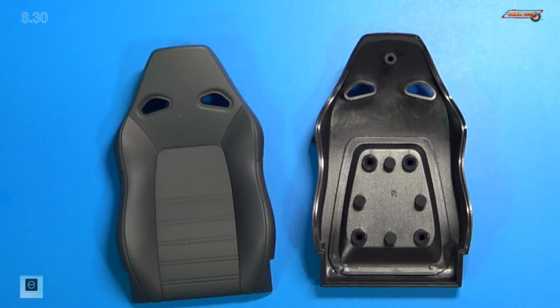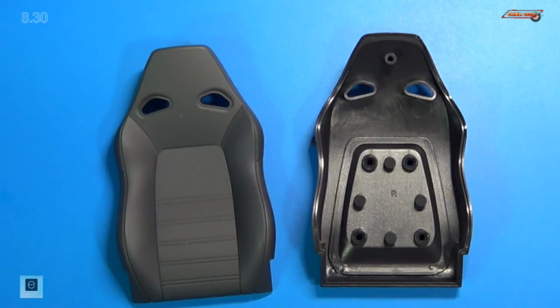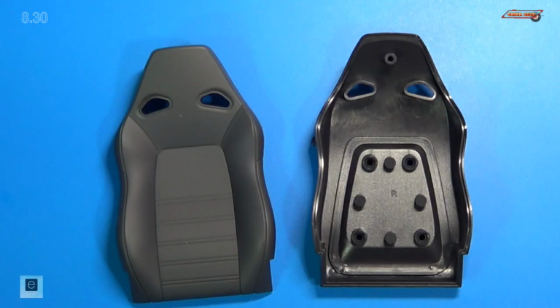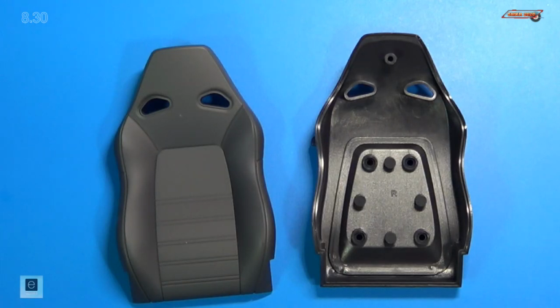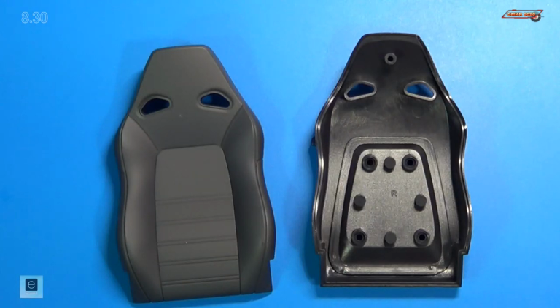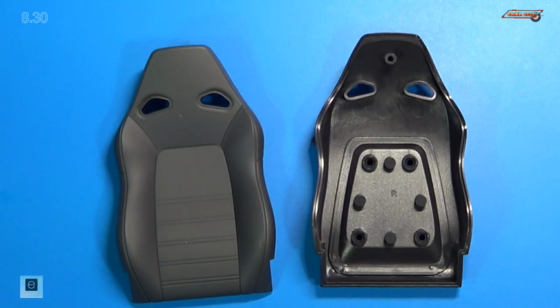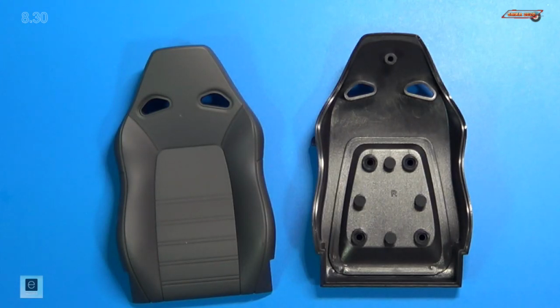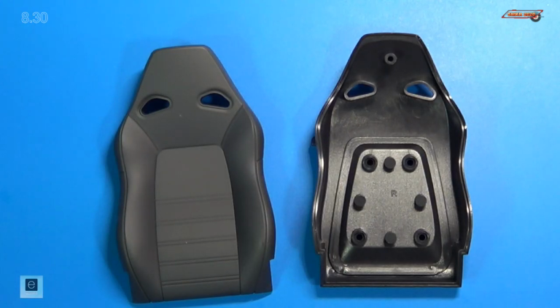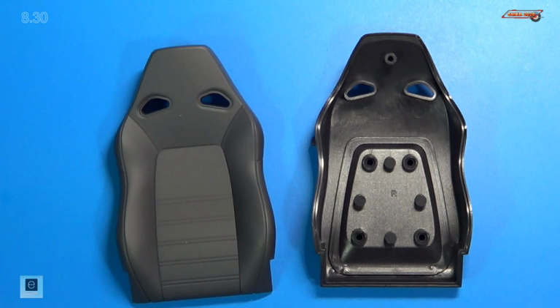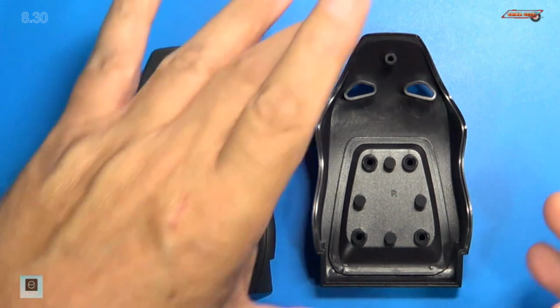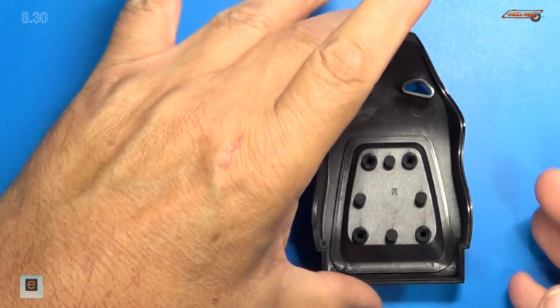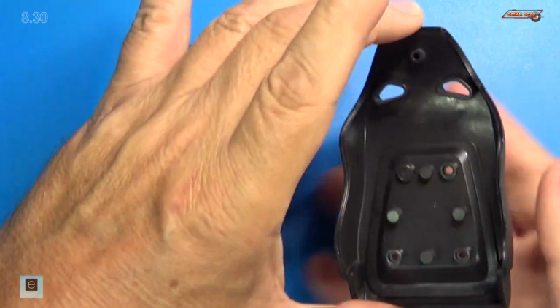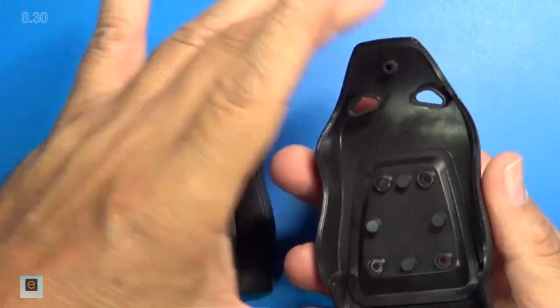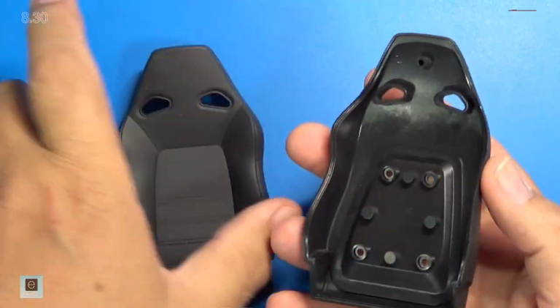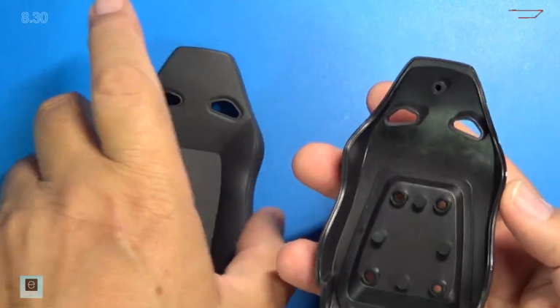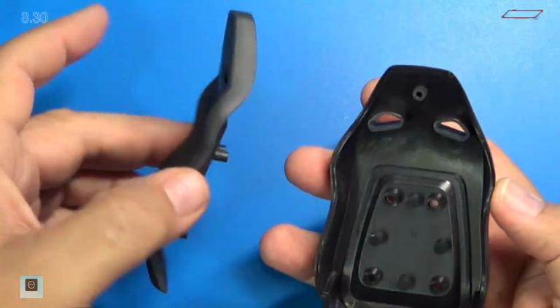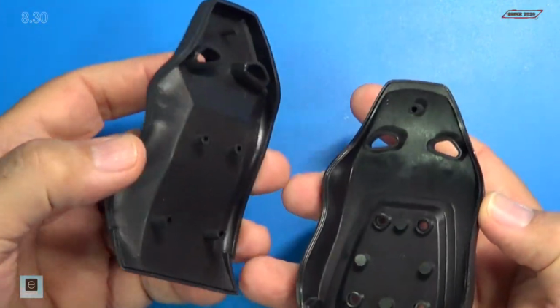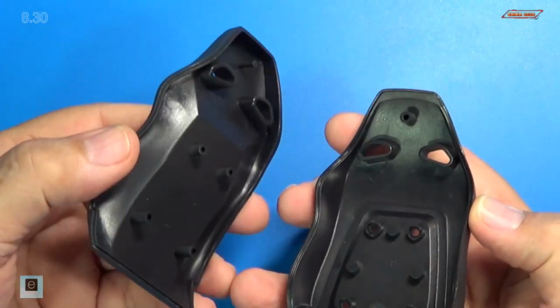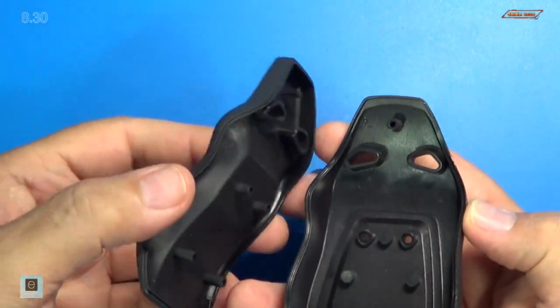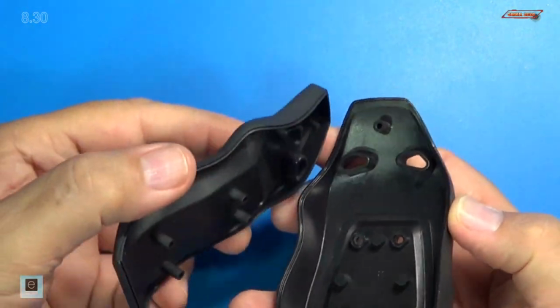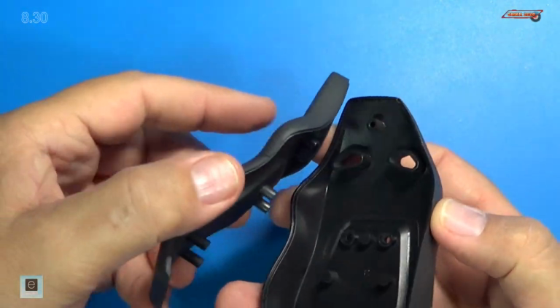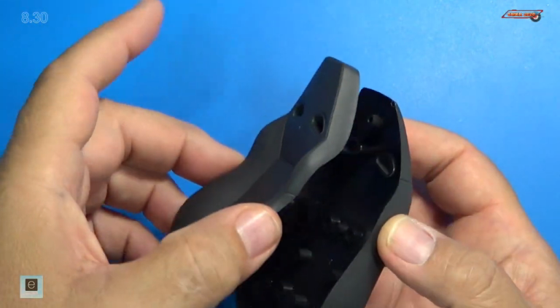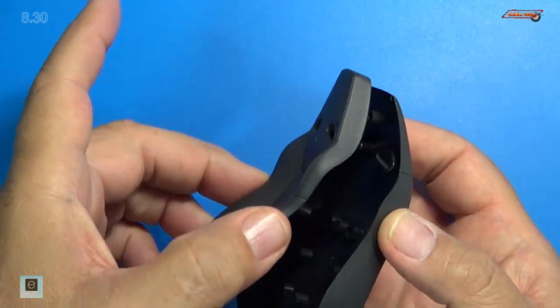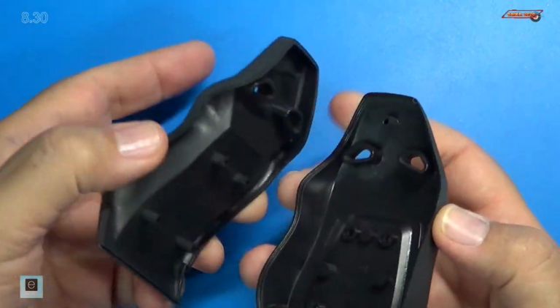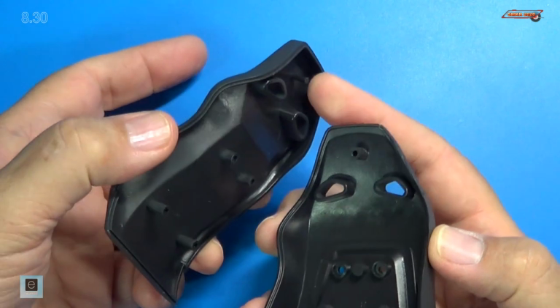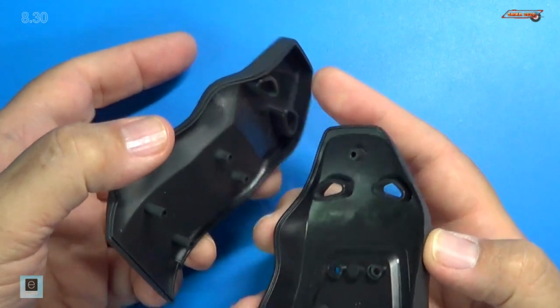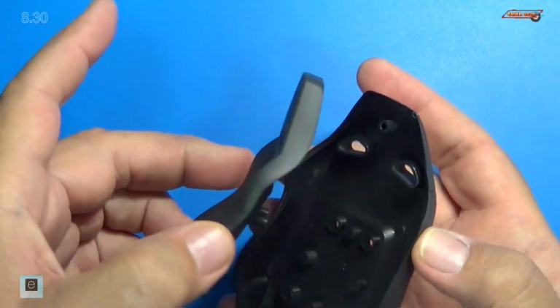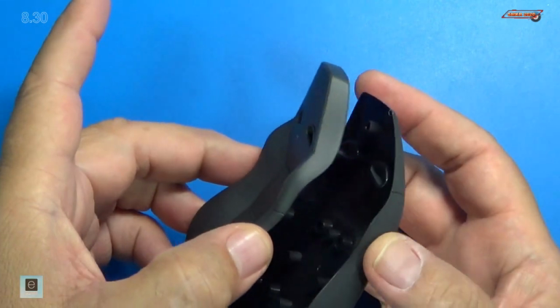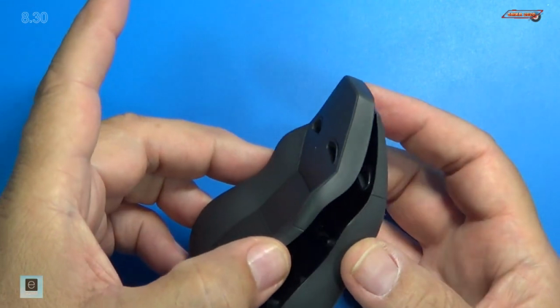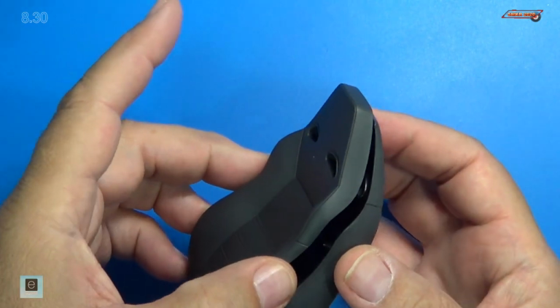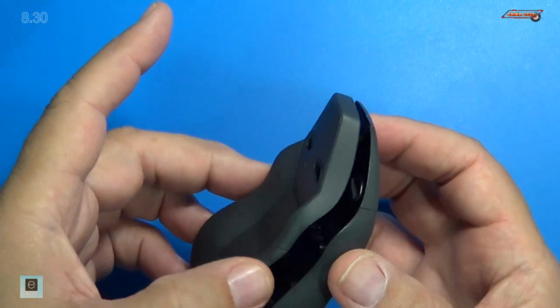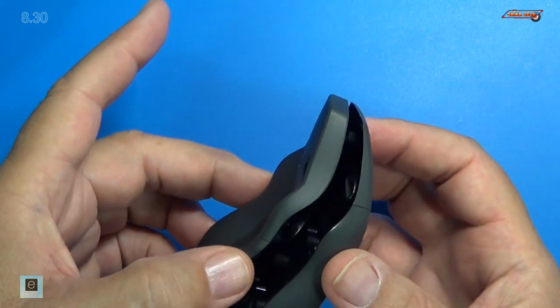Step one, we combine the seat back and seat panel. You can see the seat back itself just lines up with the notch tab on top and the rest of them follow suit.